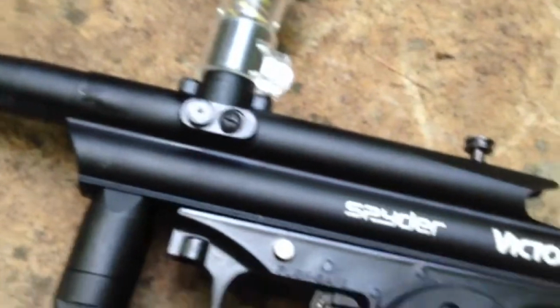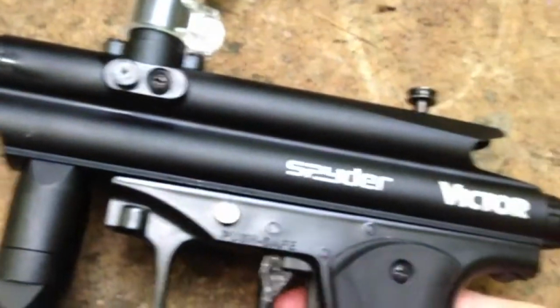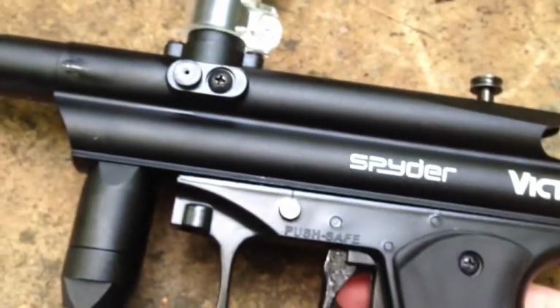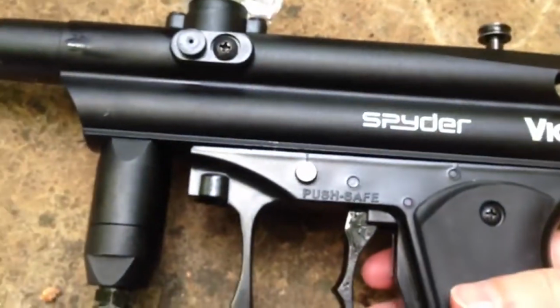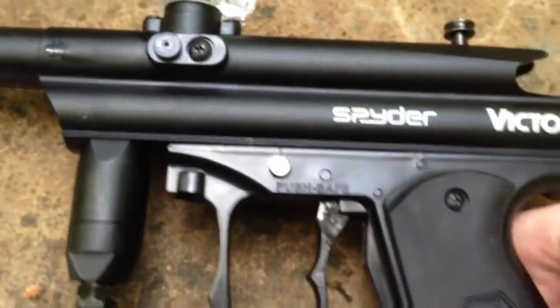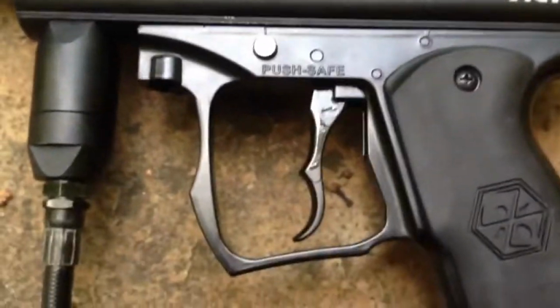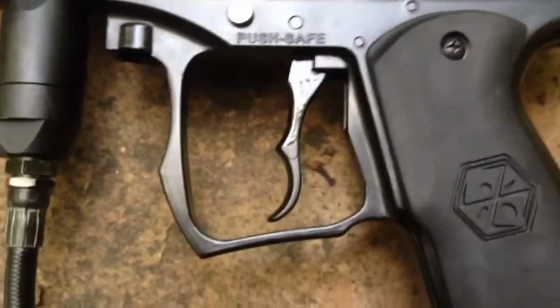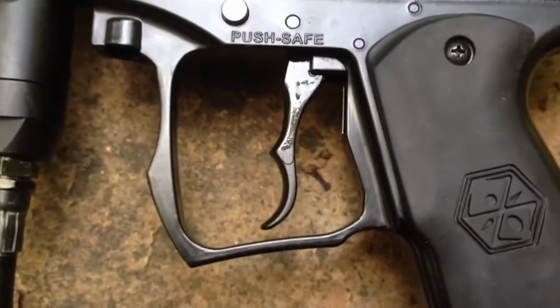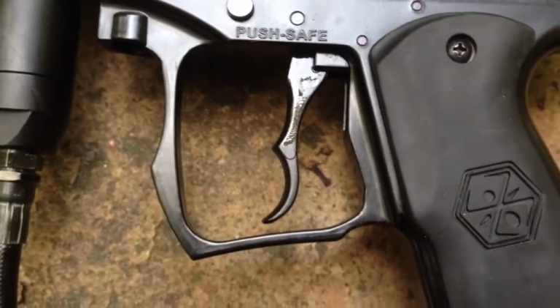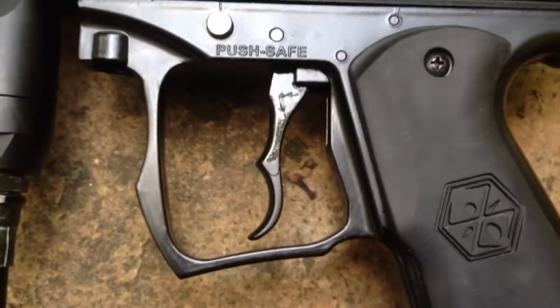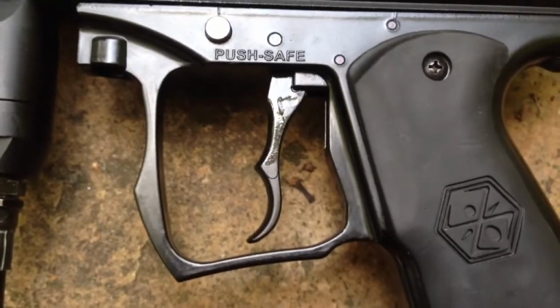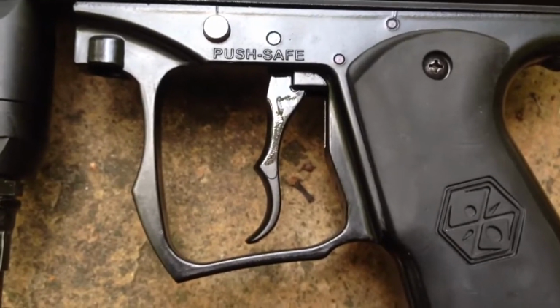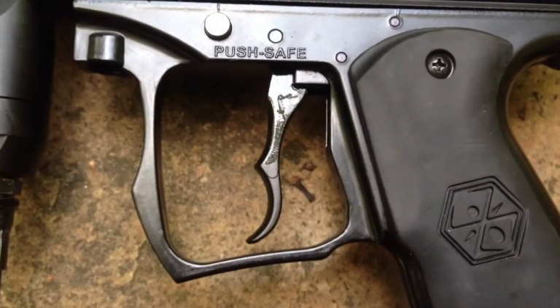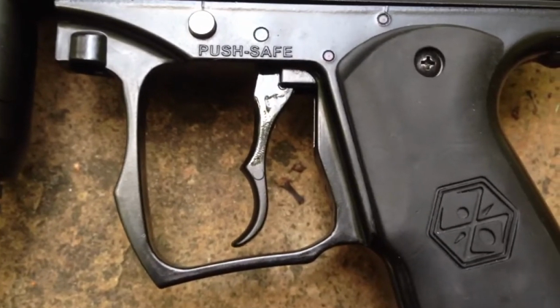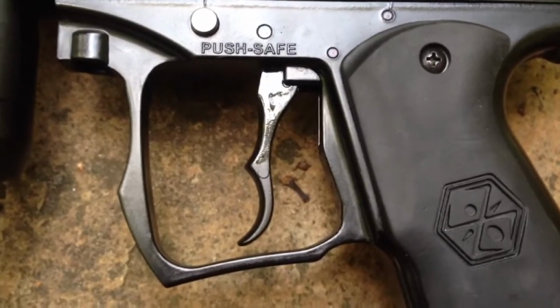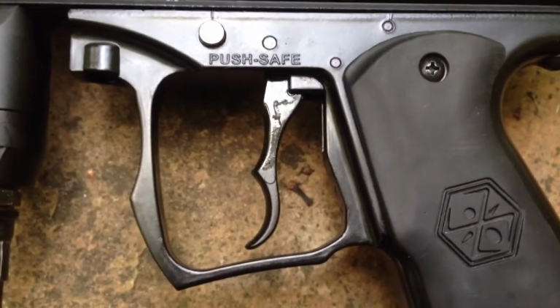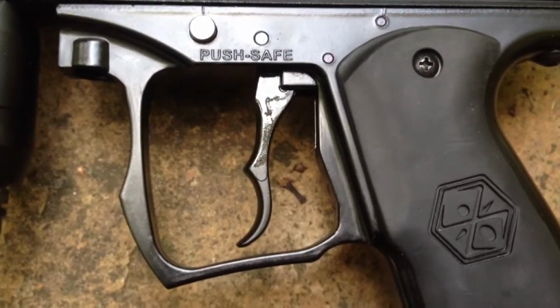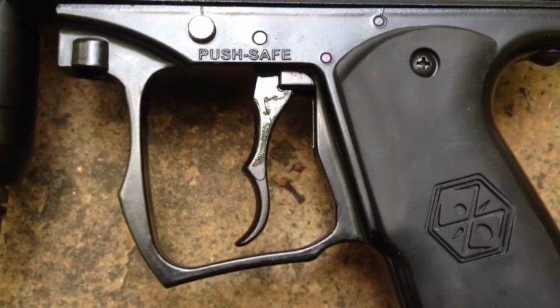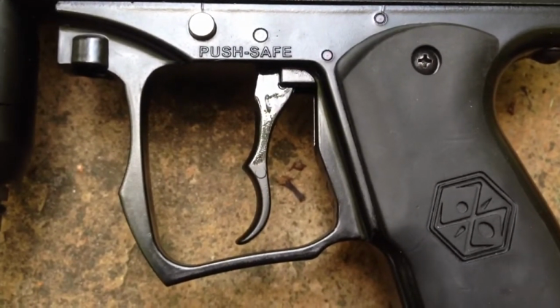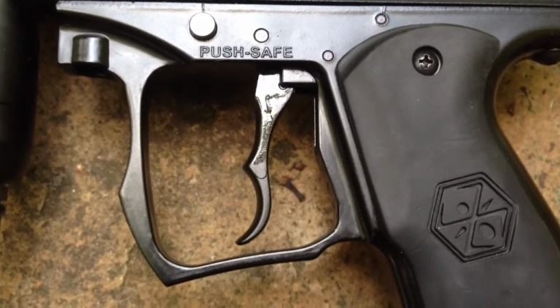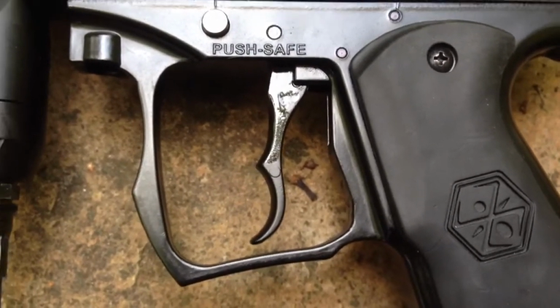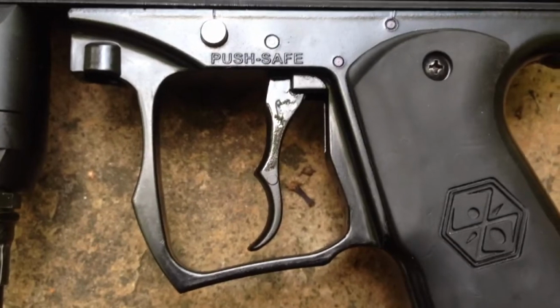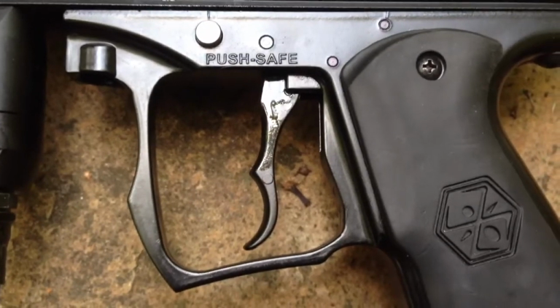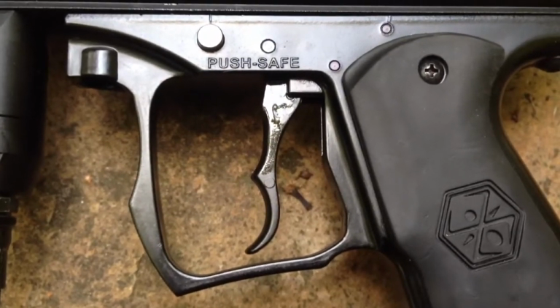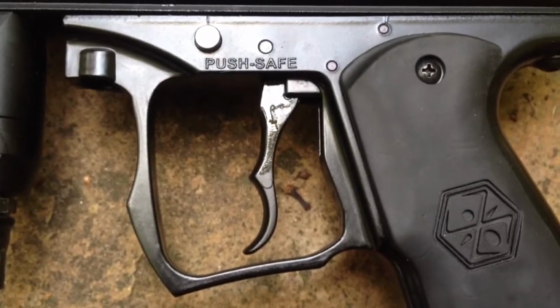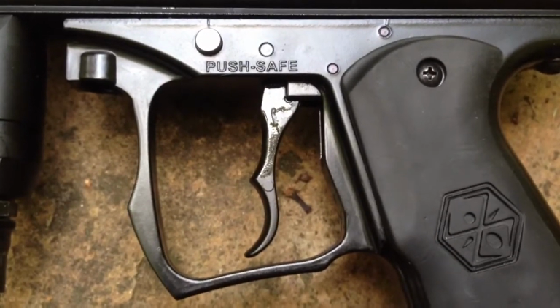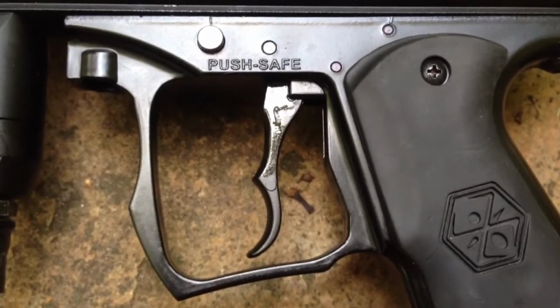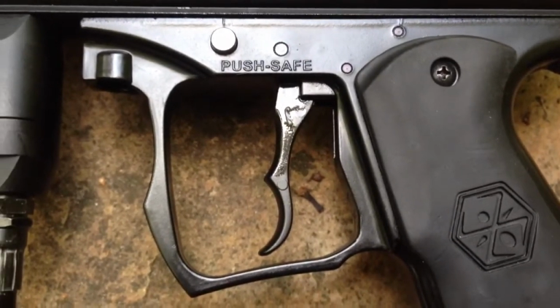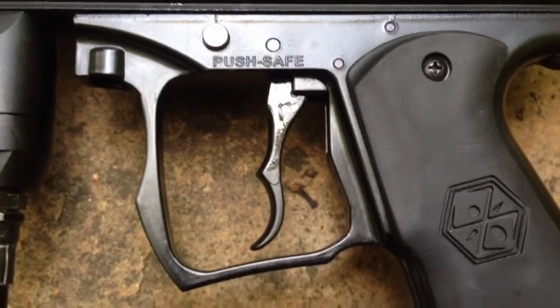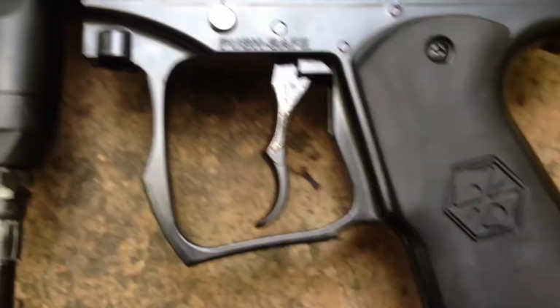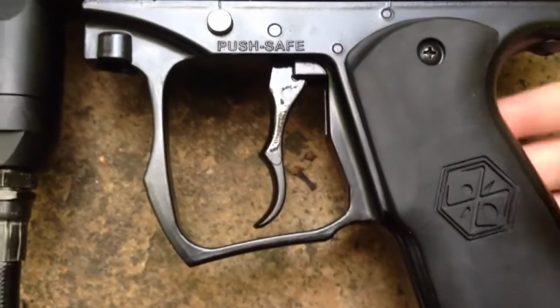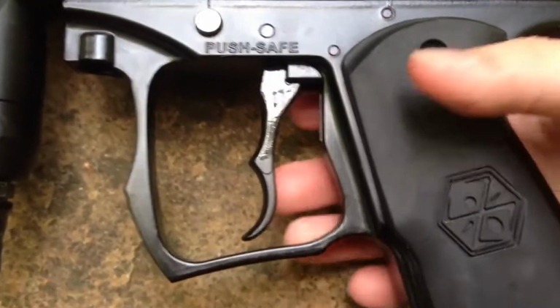Alright, now I'm going to do the shooting test. This gun does have a double trigger. It's not a really nice double trigger like $300 guns. This gun is ranged about $120. So I'm just going to show you how it shoots.